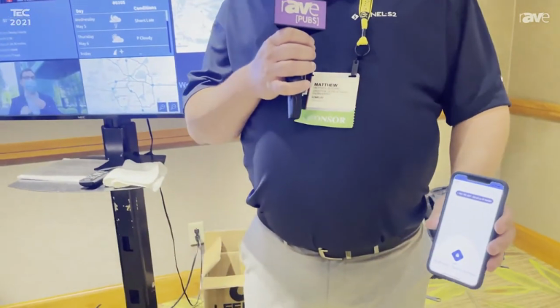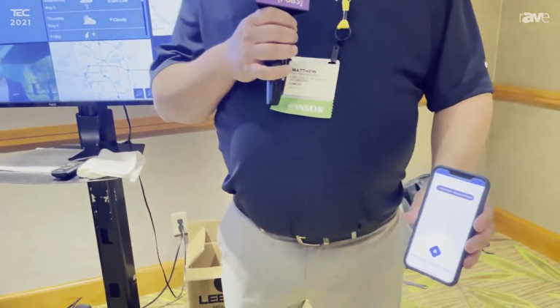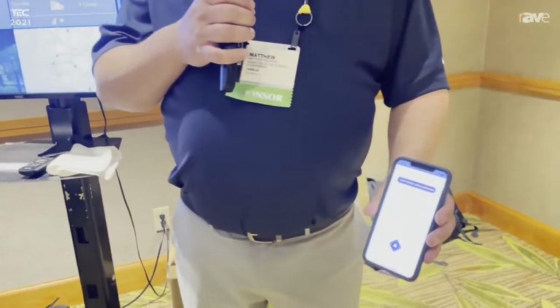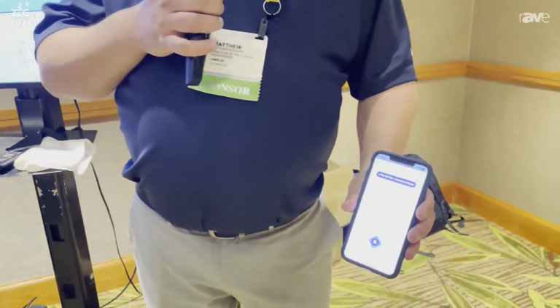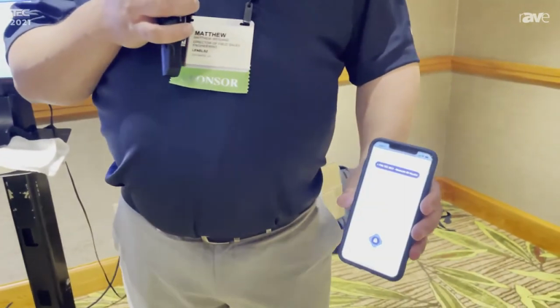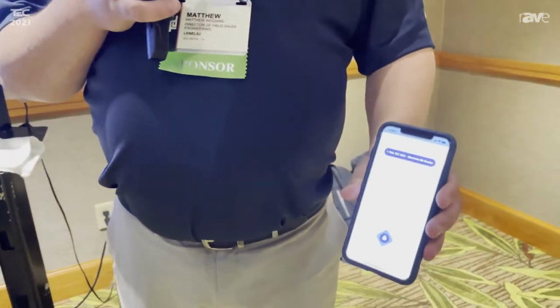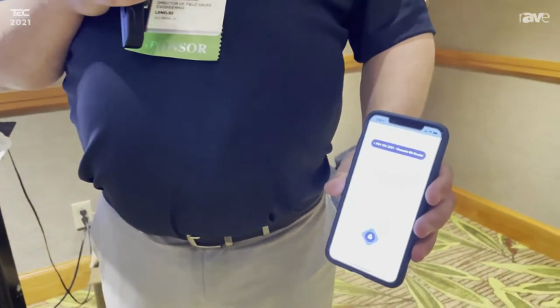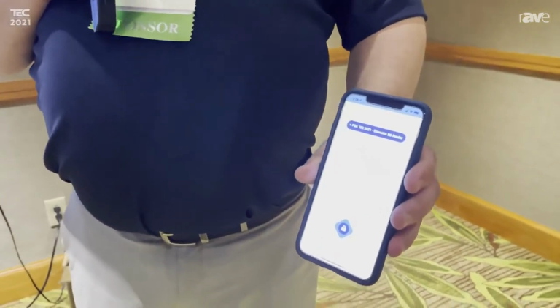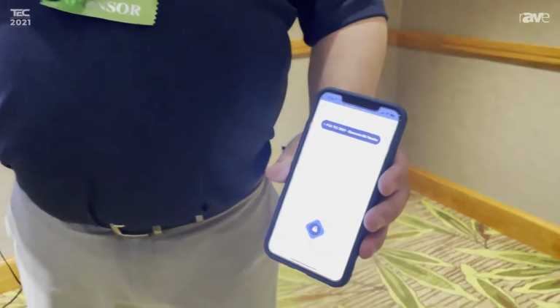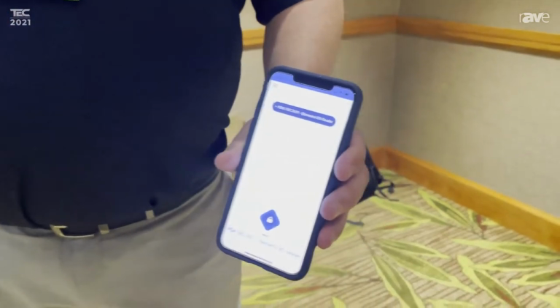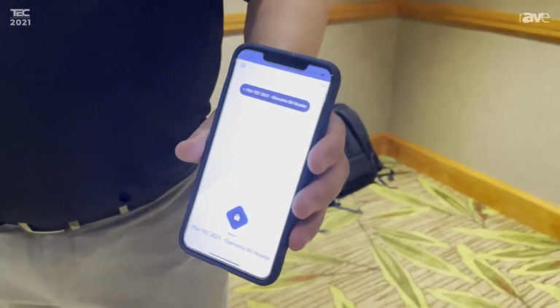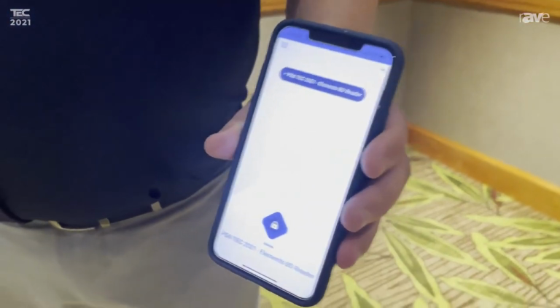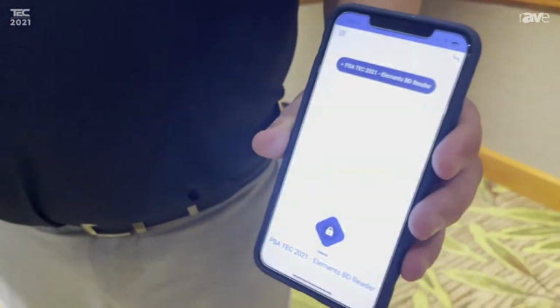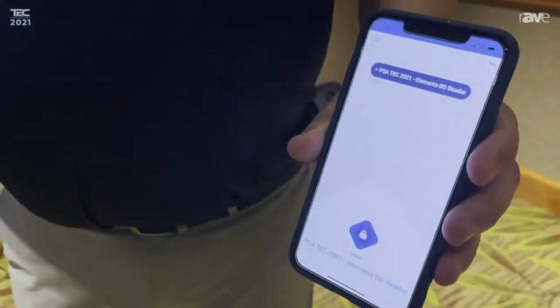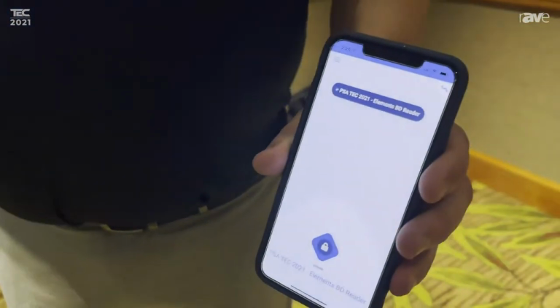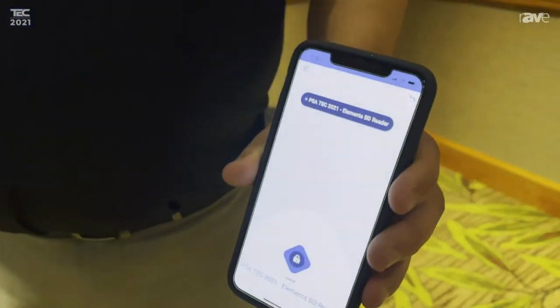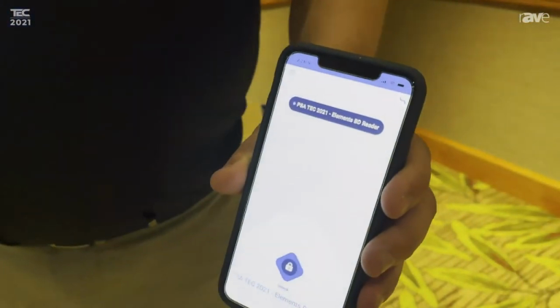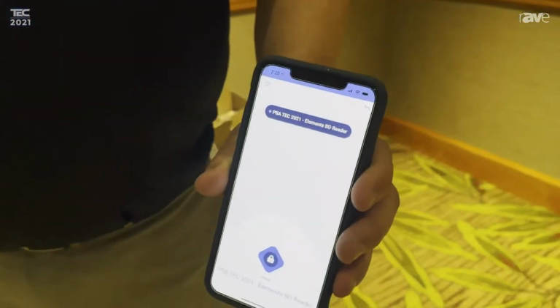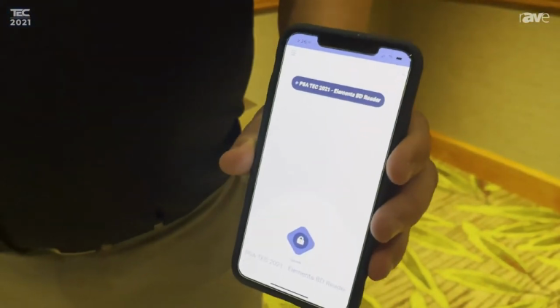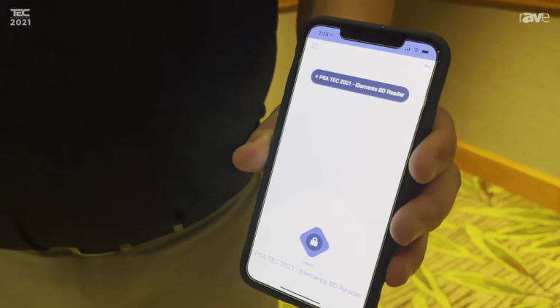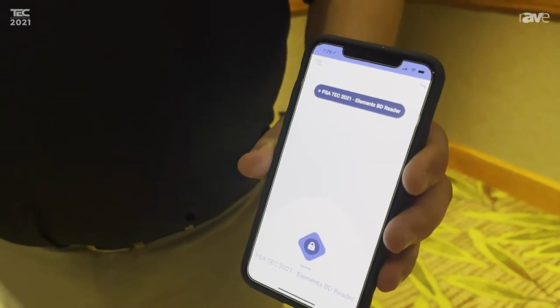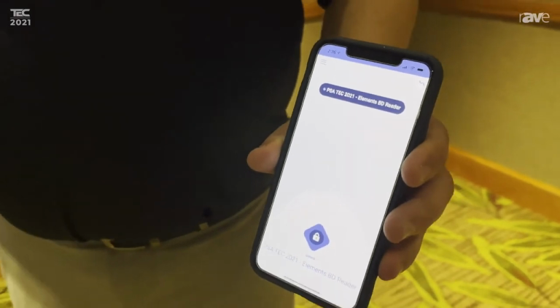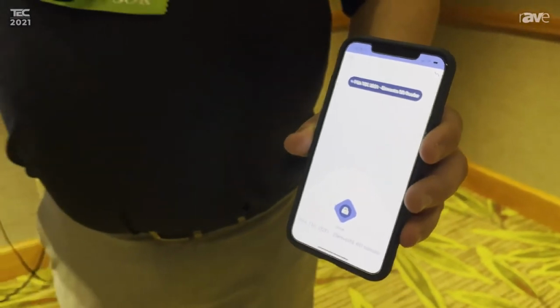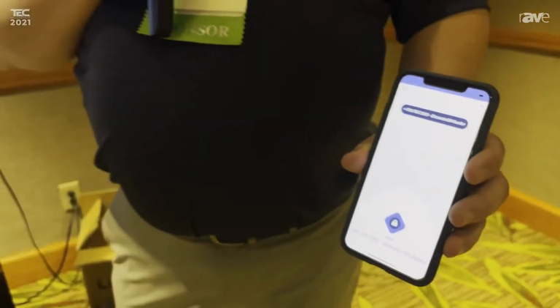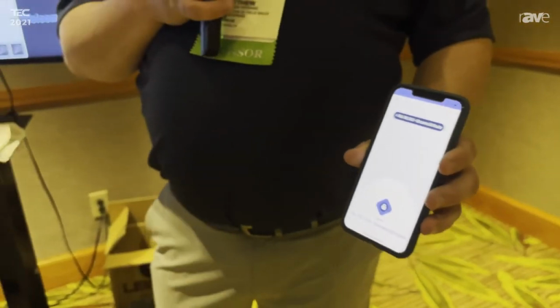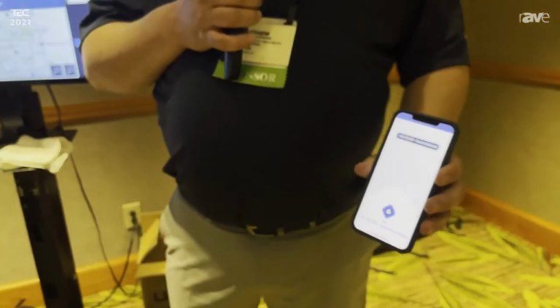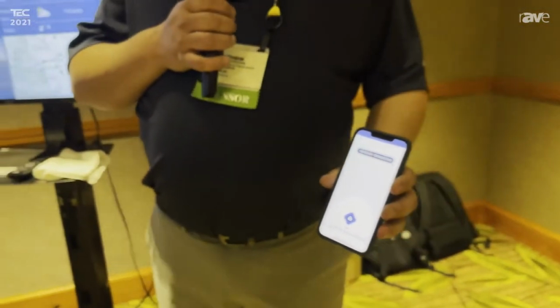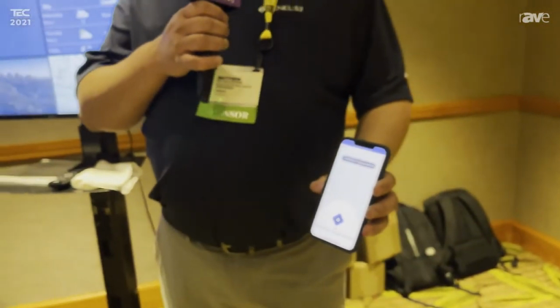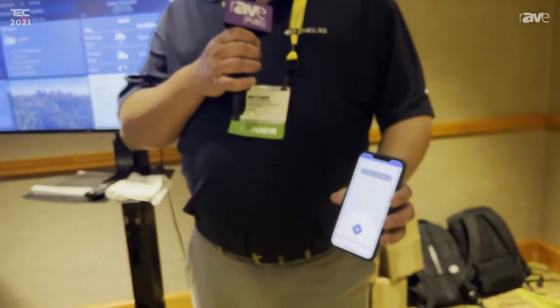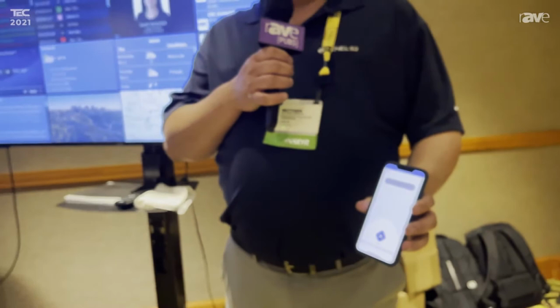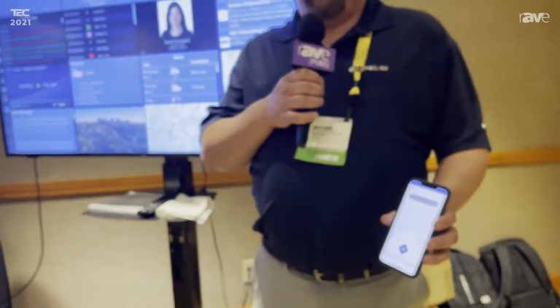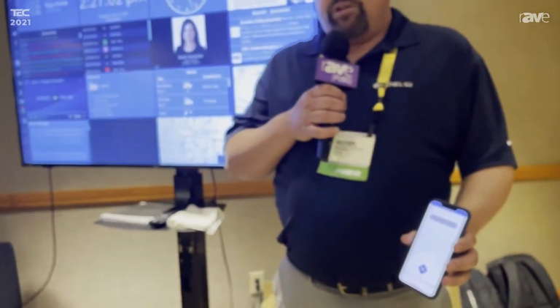Mobile credentials and readers allowing you to do frictionless access through your doors. We also added location tracking now as part of the latest release of Blue Diamond Mobile, allowing you to do things like contact tracing based on the location of the people in those buildings.